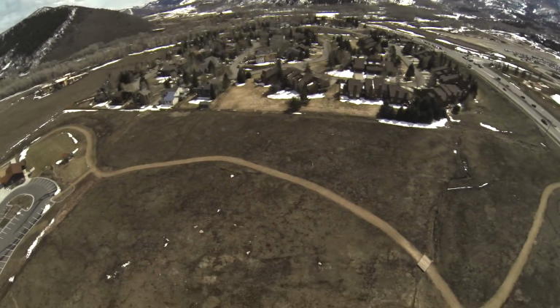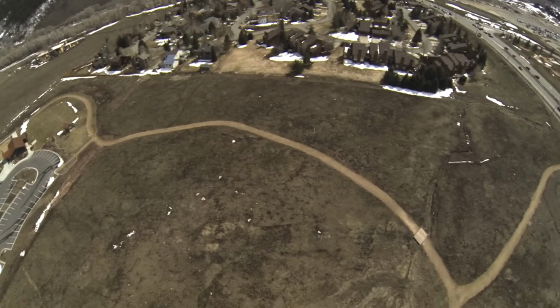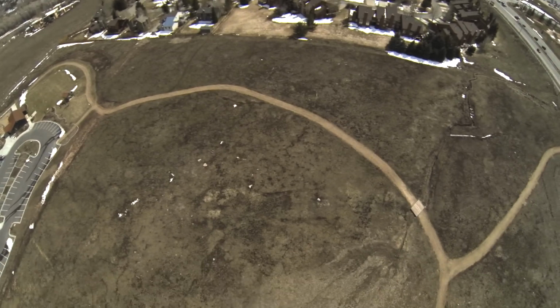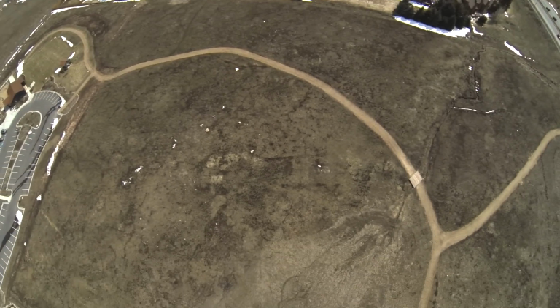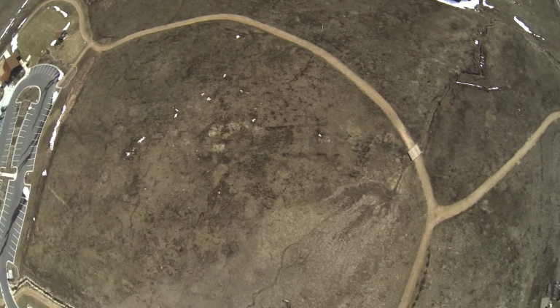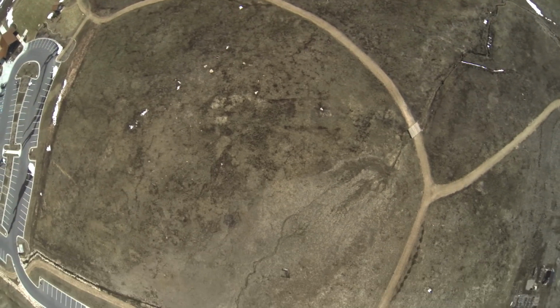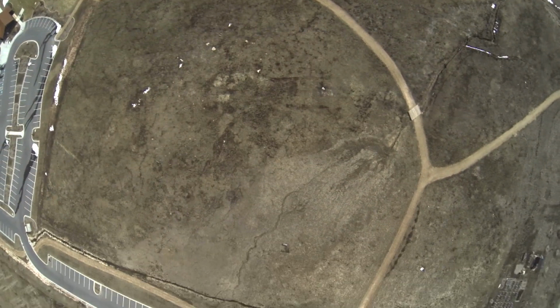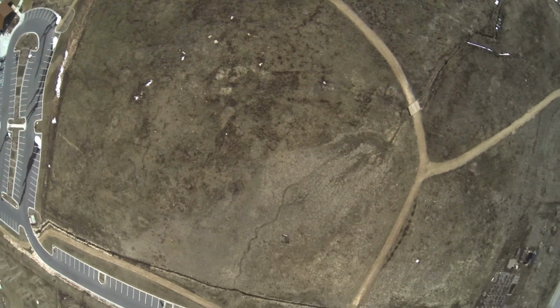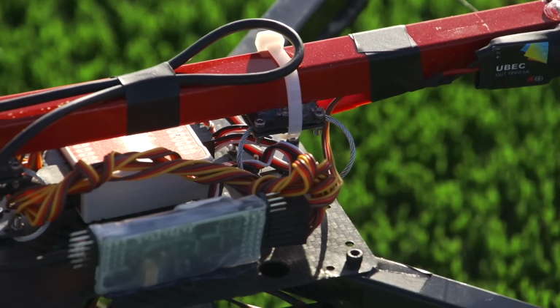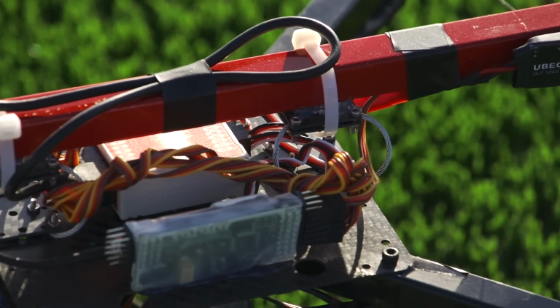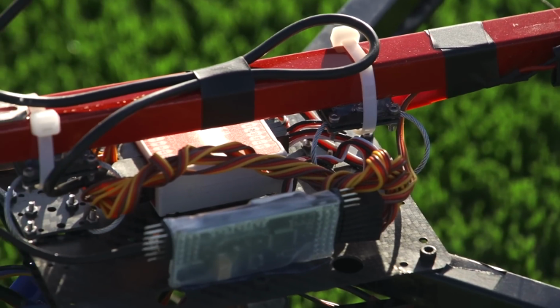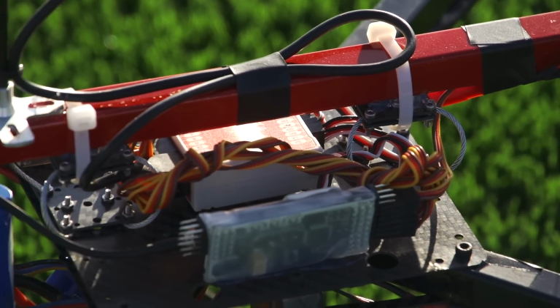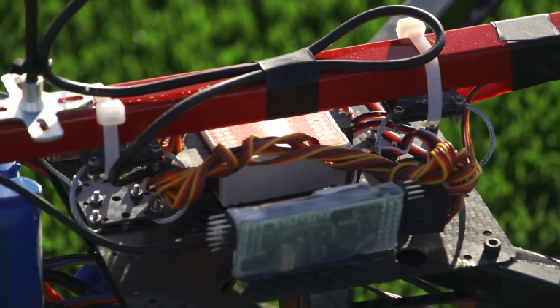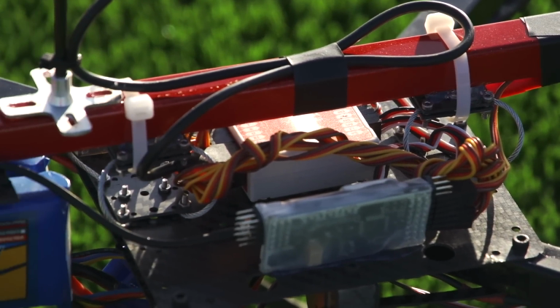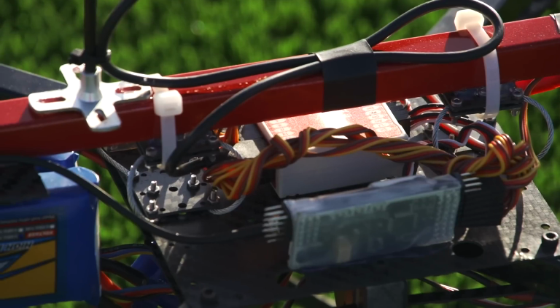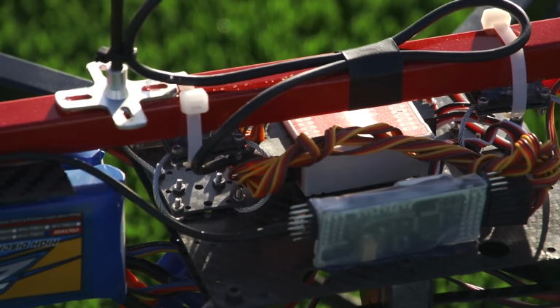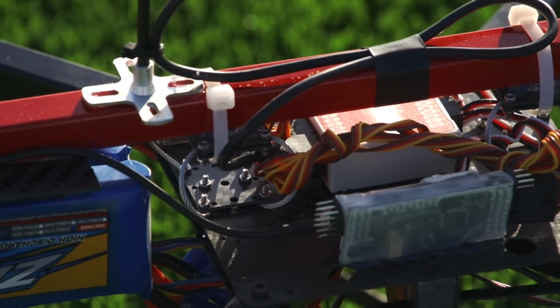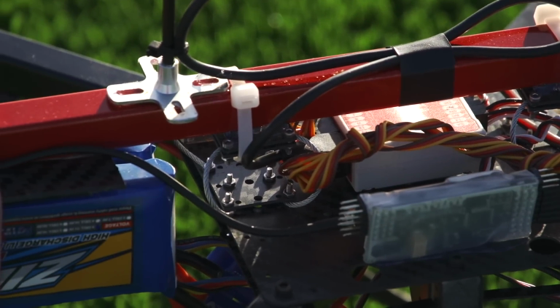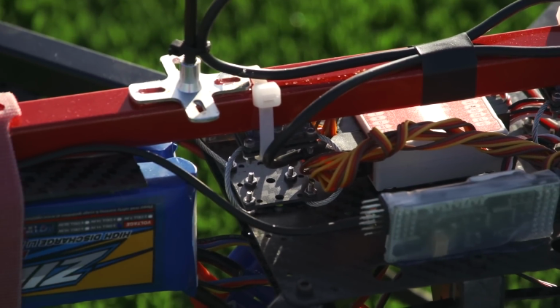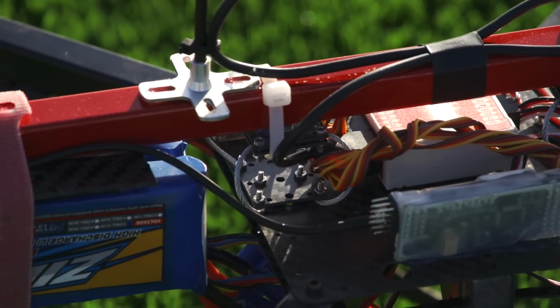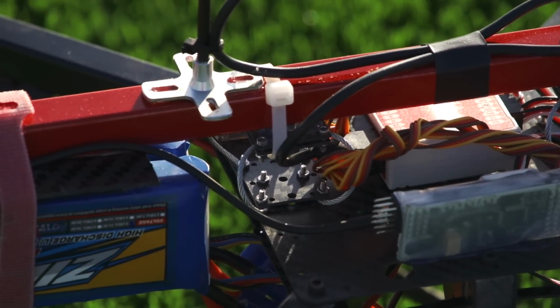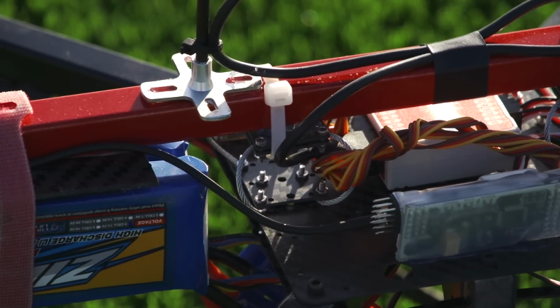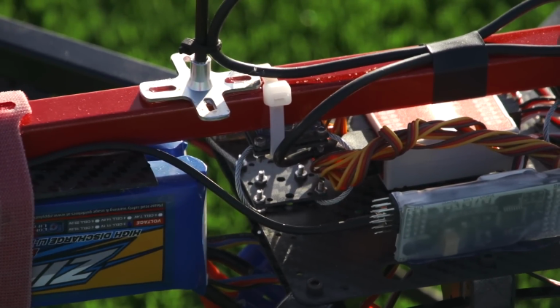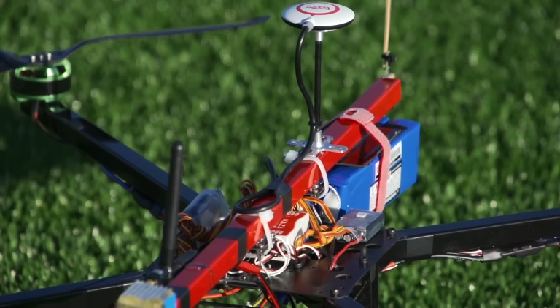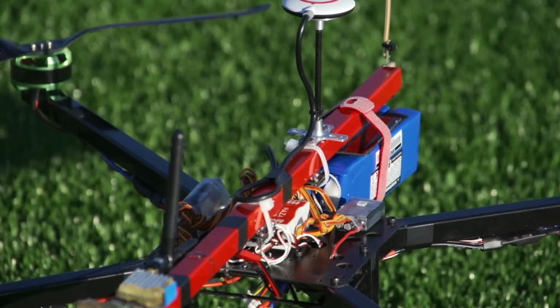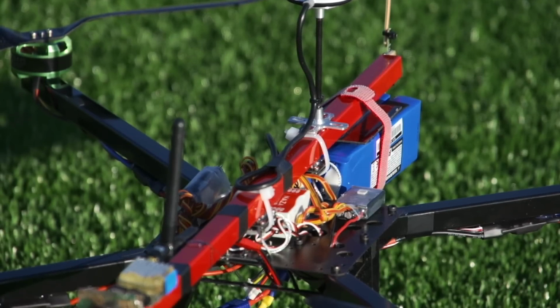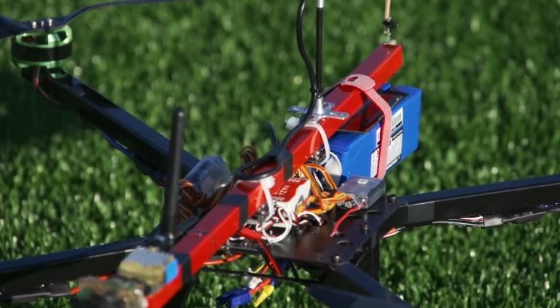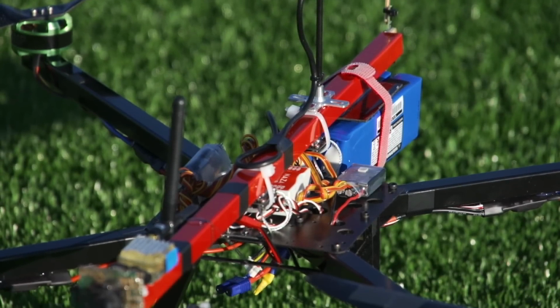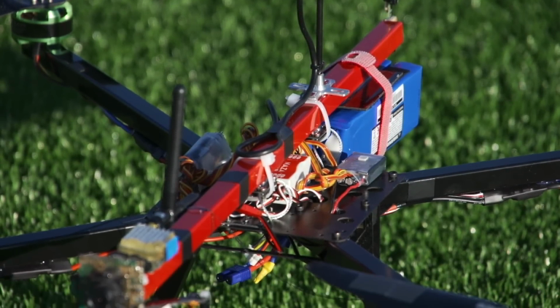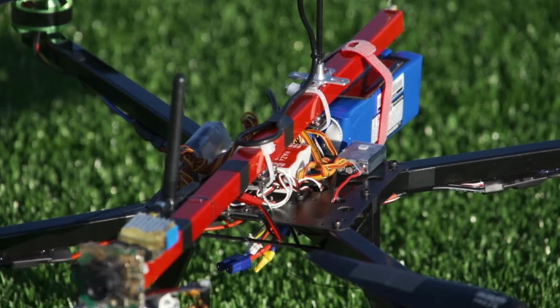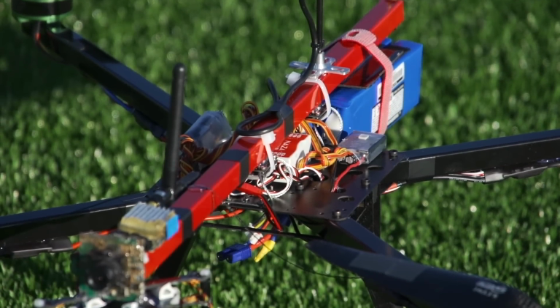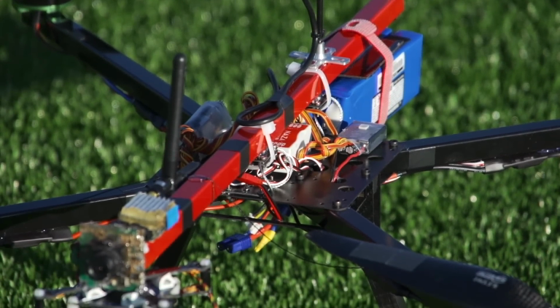One of the key features of this quadcopter is its vibration dampening system. The entire center rod is suspended by wire rope, creating a fully isolated platform to mount the camera and battery.